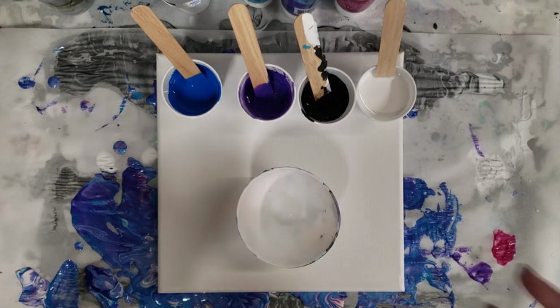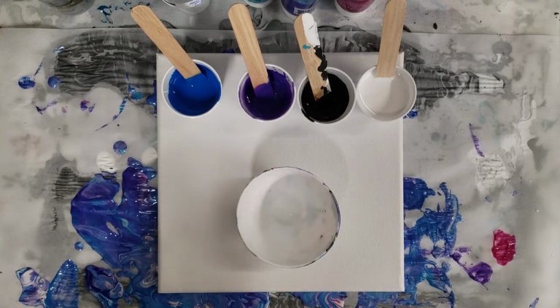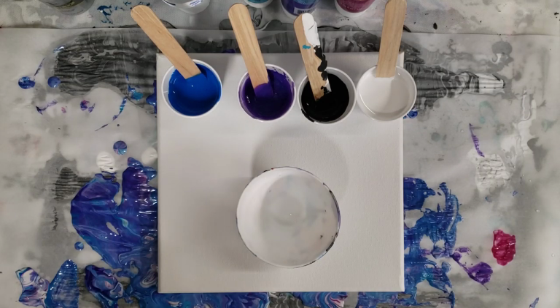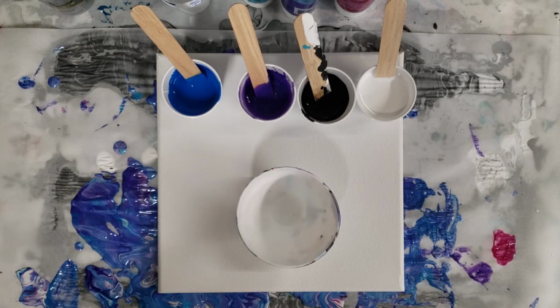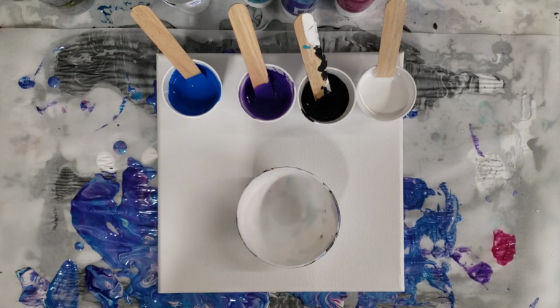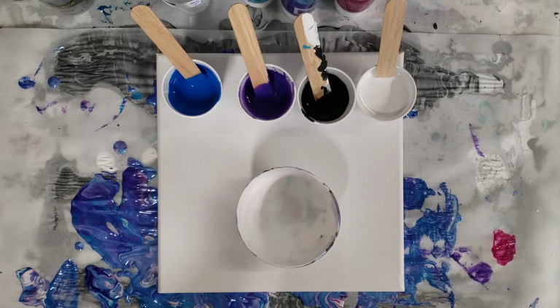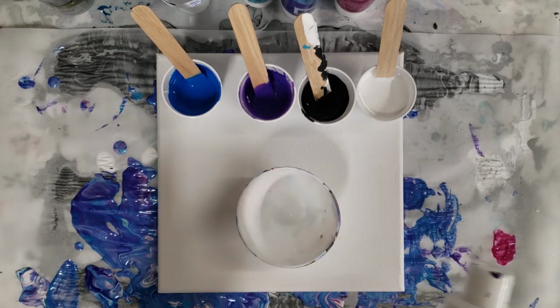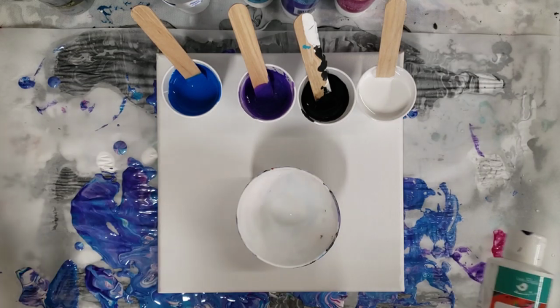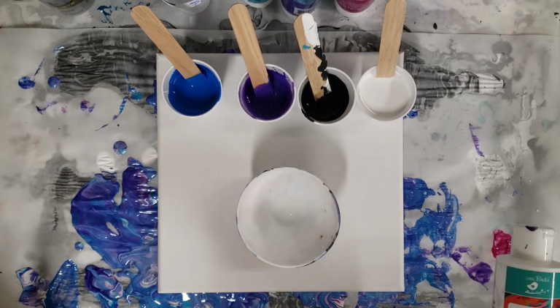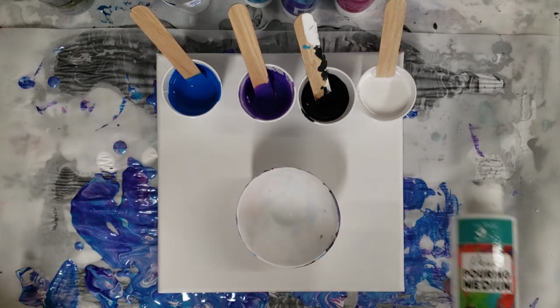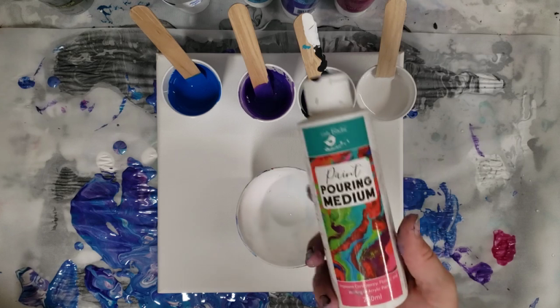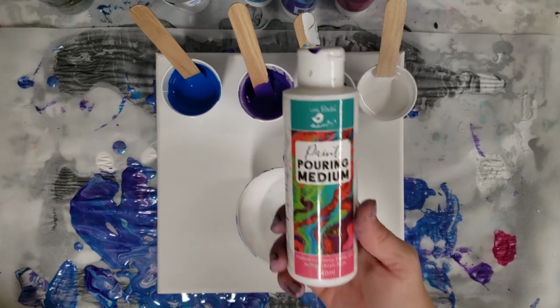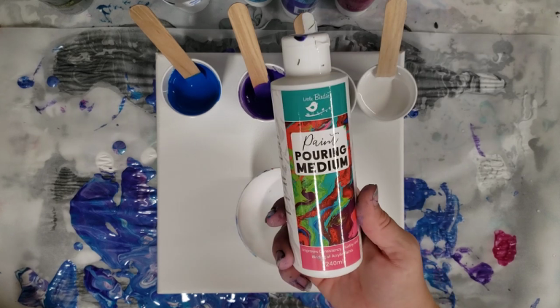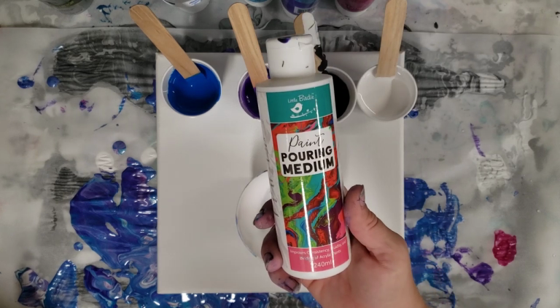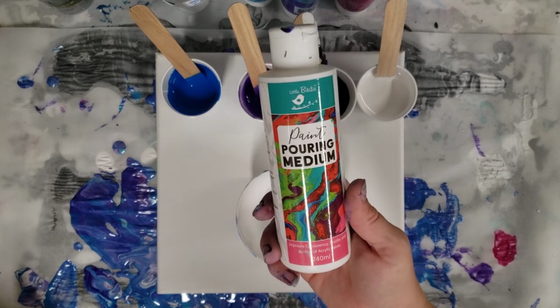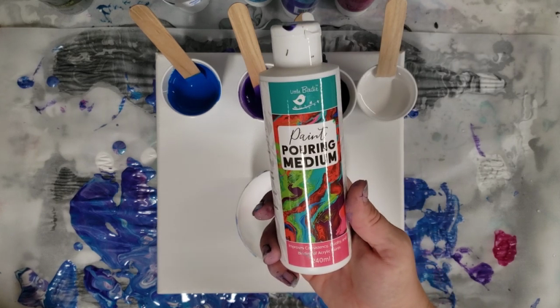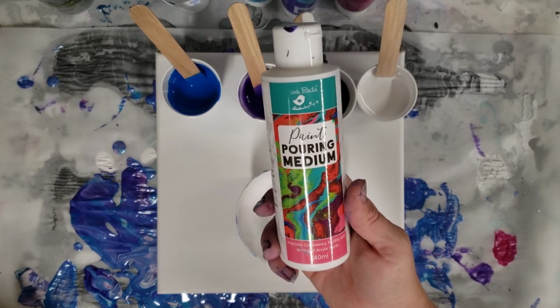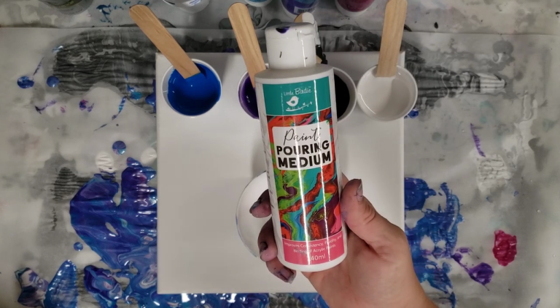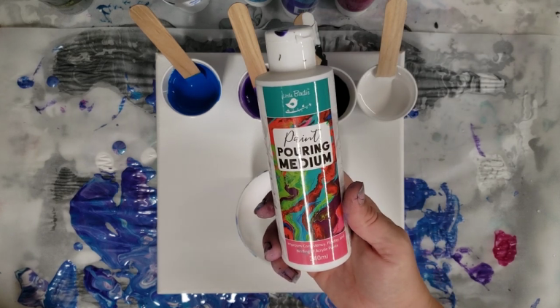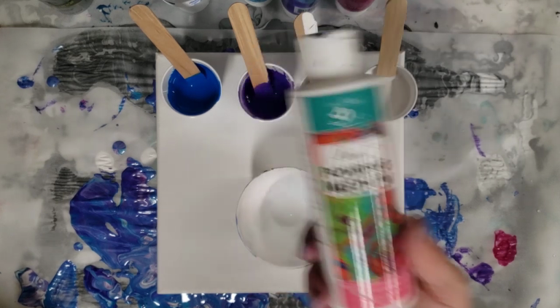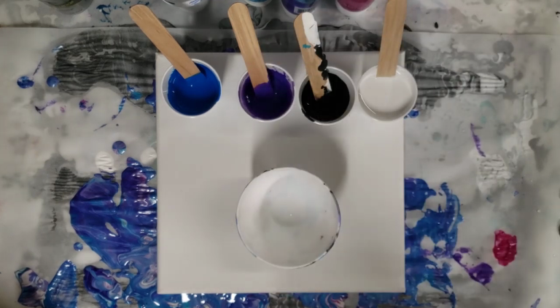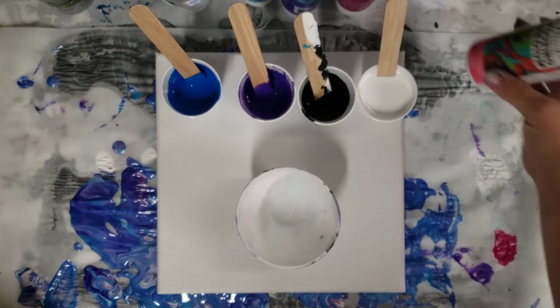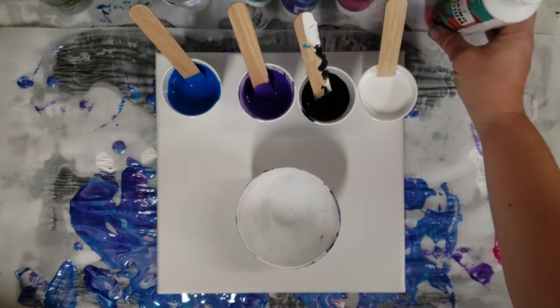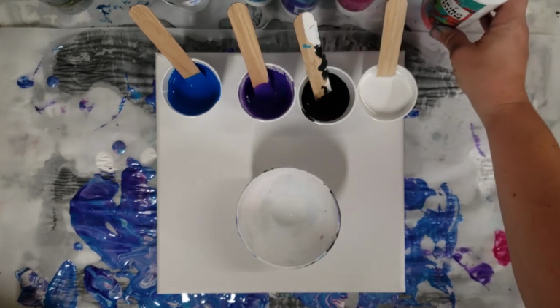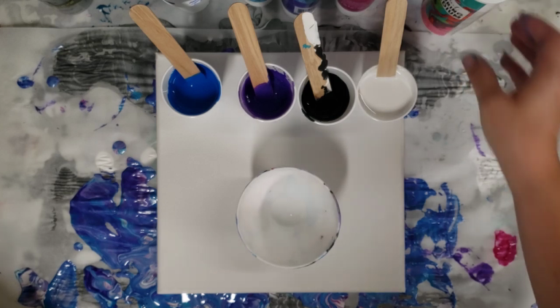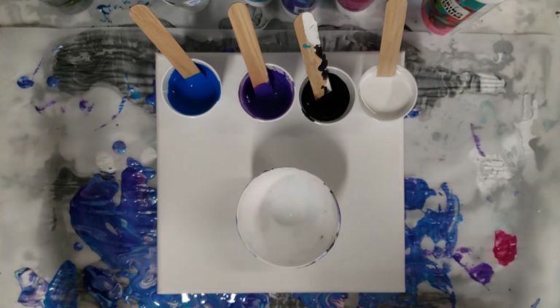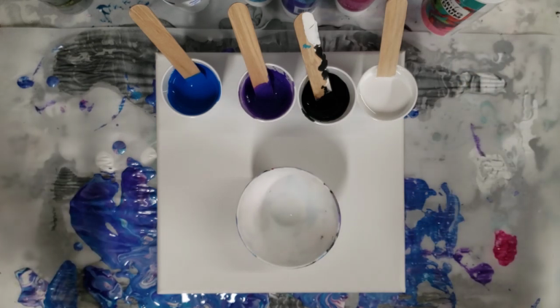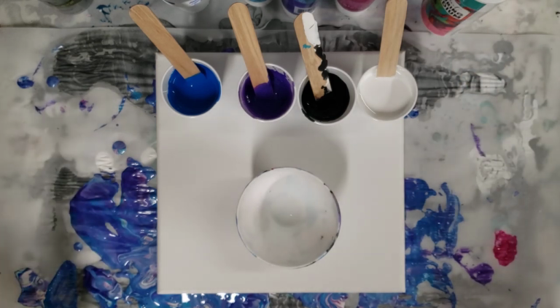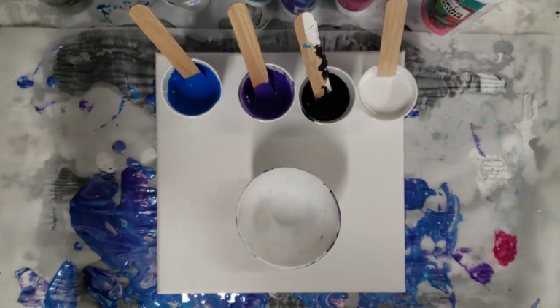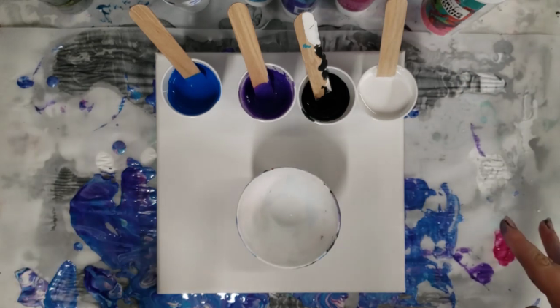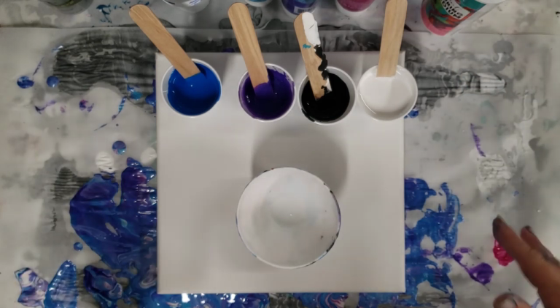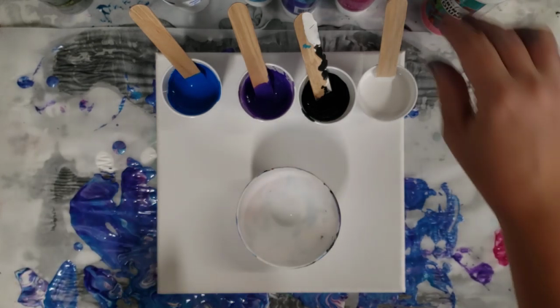Hey guys, Mixed Media Girl here. Today's video experiment is the Little Birdie Pouring Medium mixed with just regular acrylic paints, not the Little Birdie paints.